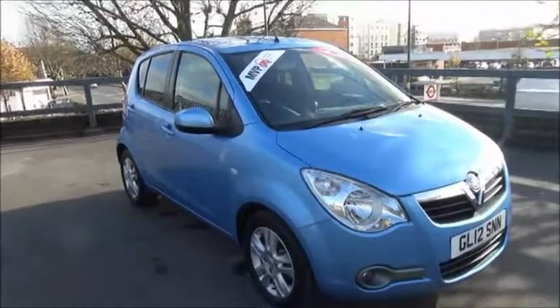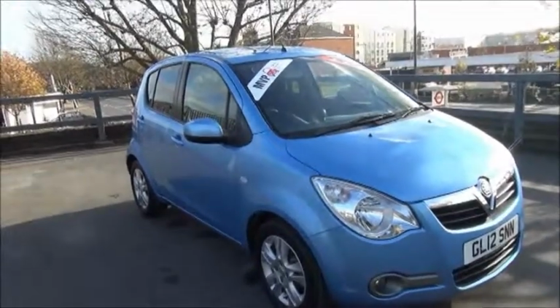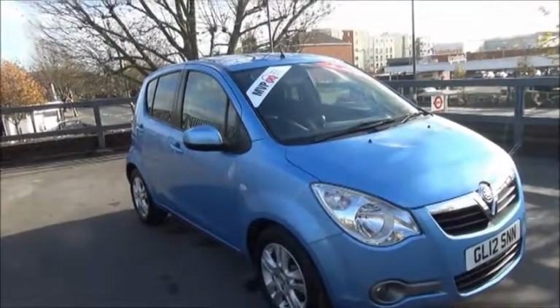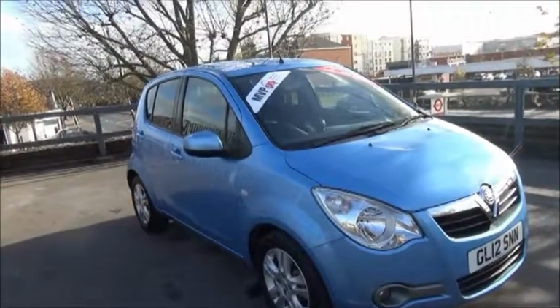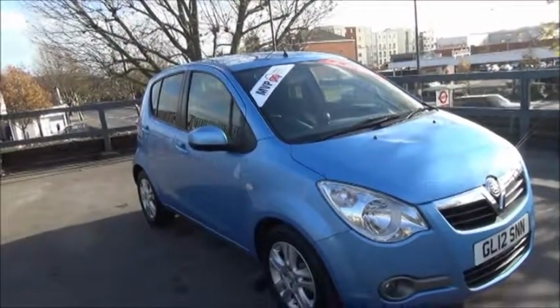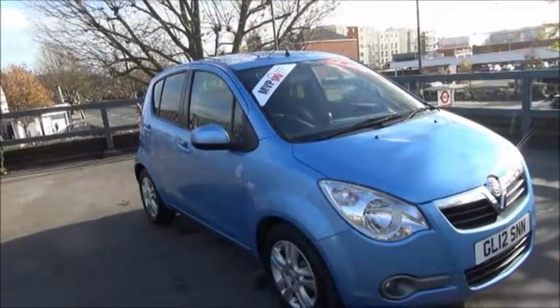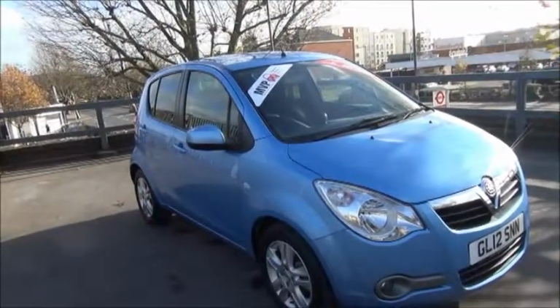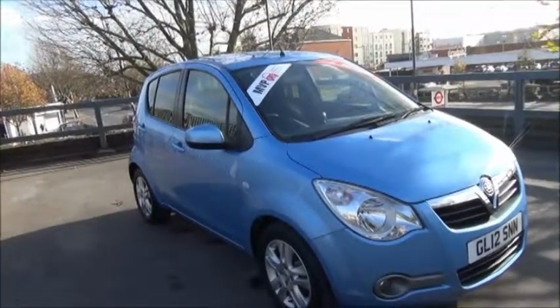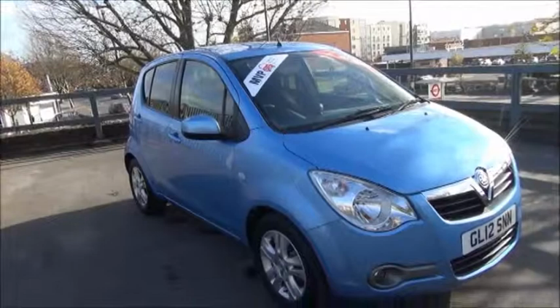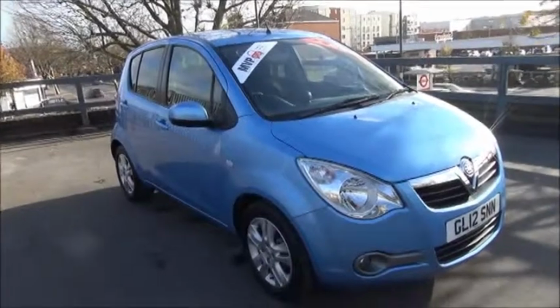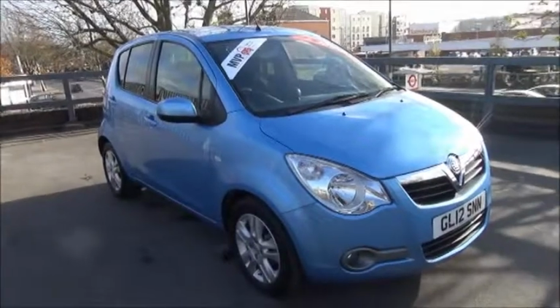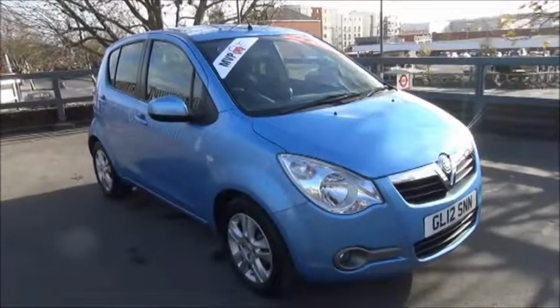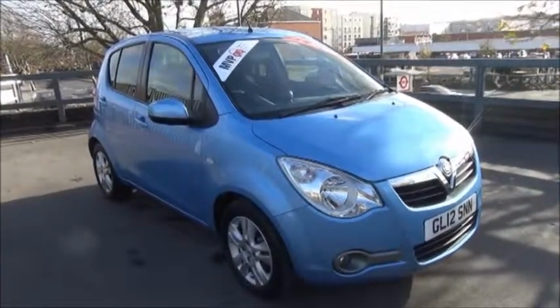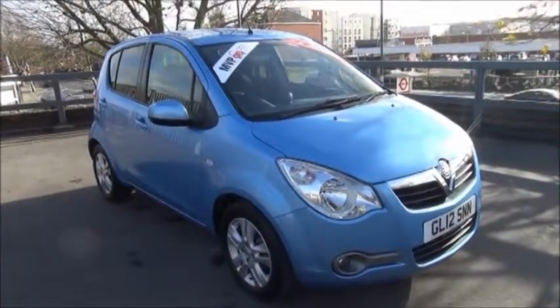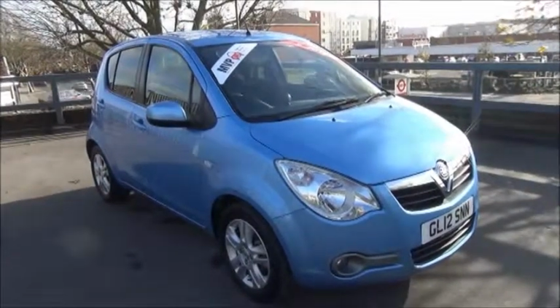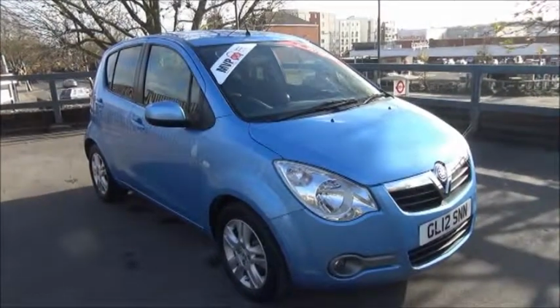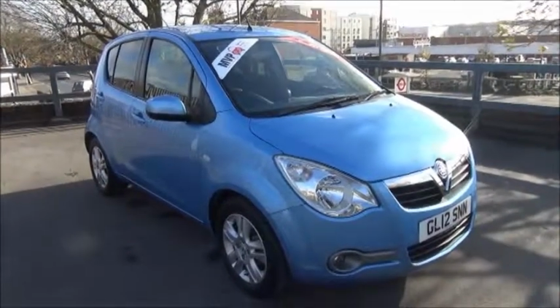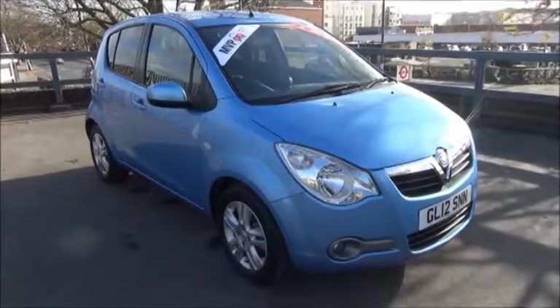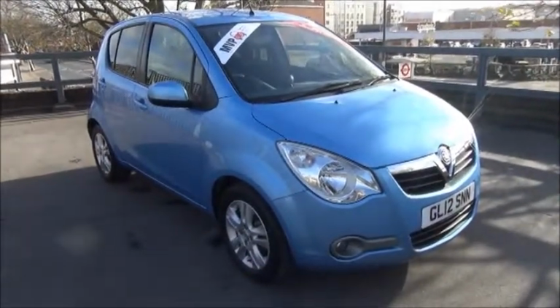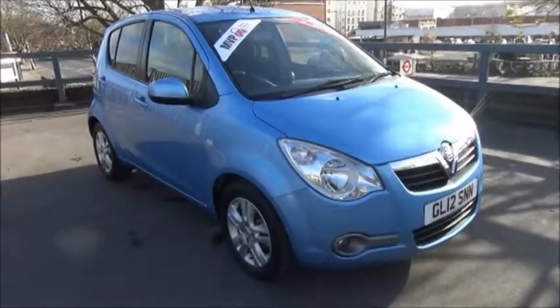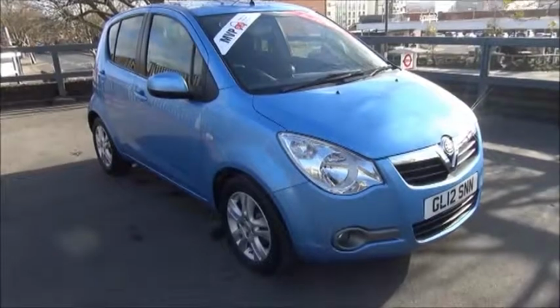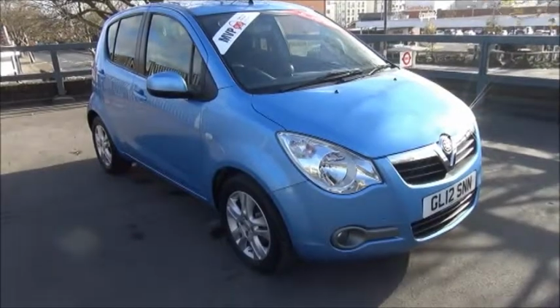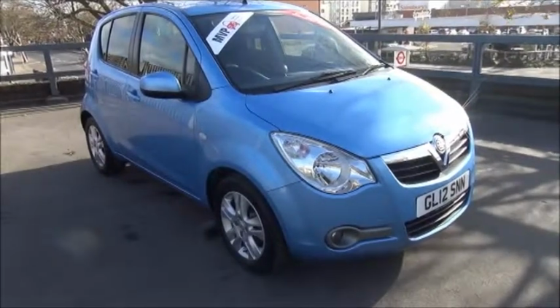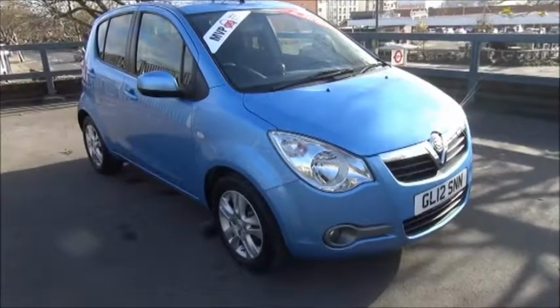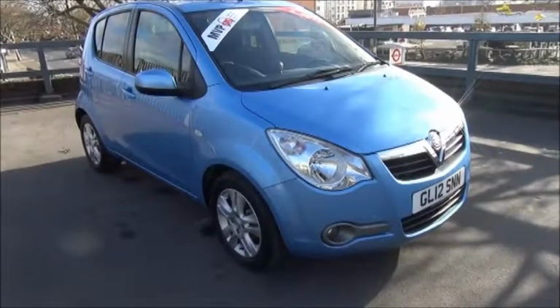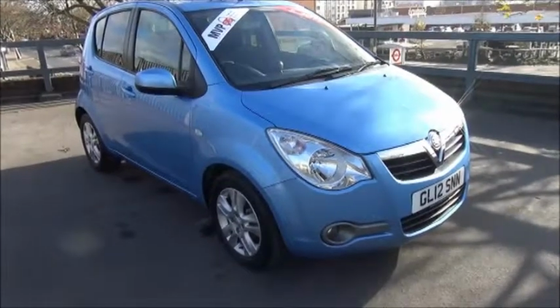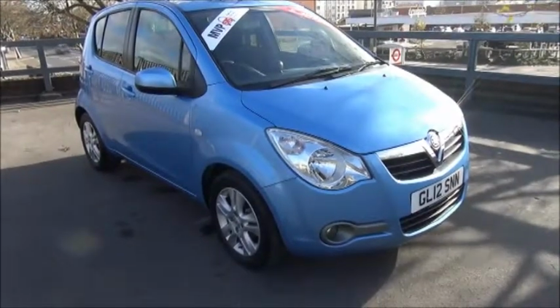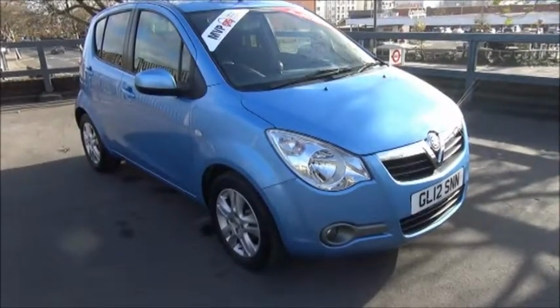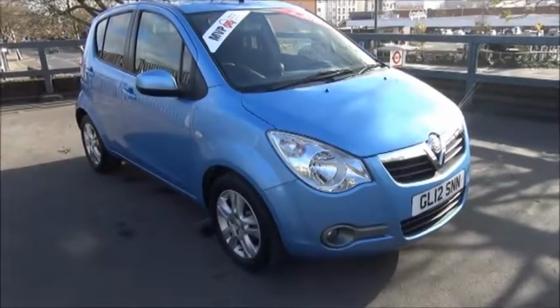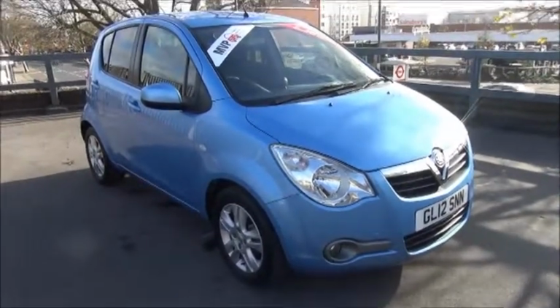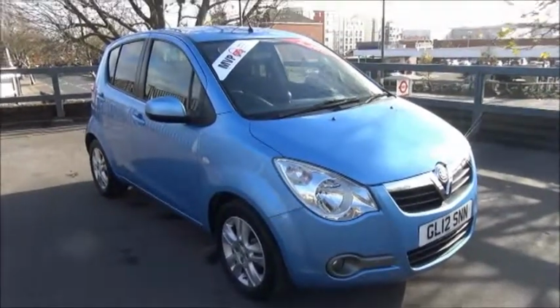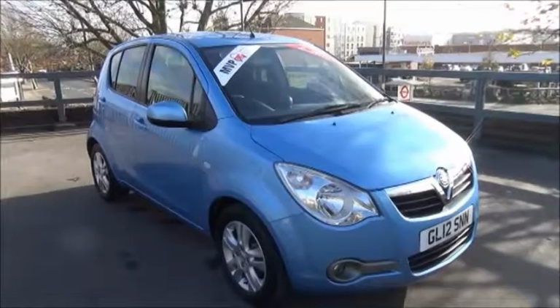Every one of our vehicles undergoes multi-point checks testing everything from engine performance to the paintwork. Our checks are carried out by highly trained Vauxhall technicians giving you all the reassurance that you need. This is a Now Approved vehicle, comes fully serviced and ready to go with a three-month comprehensive warranty.